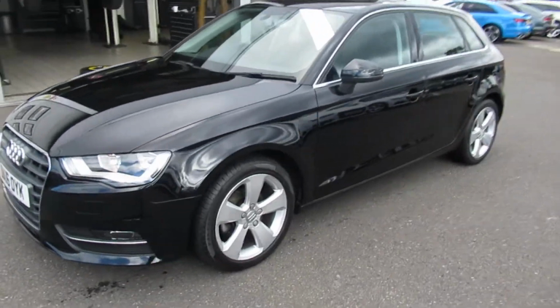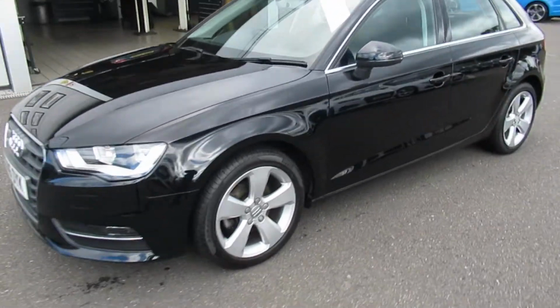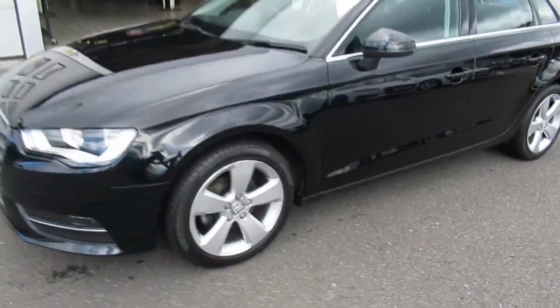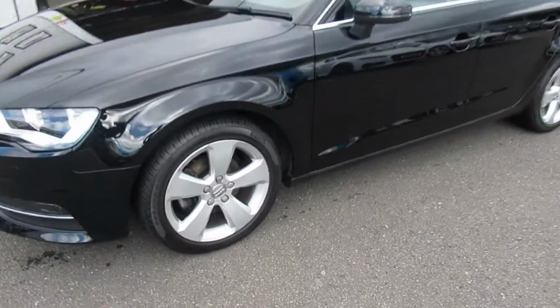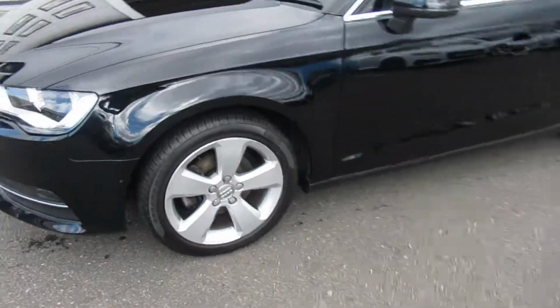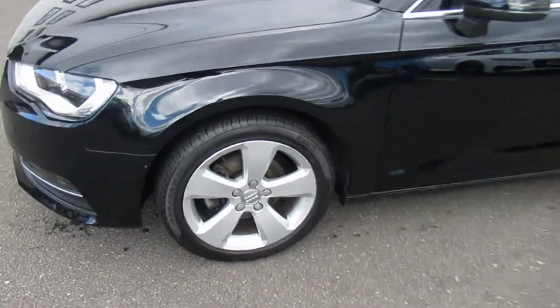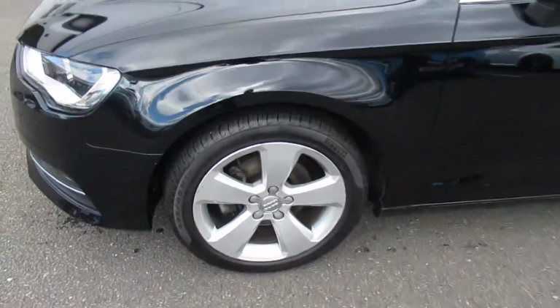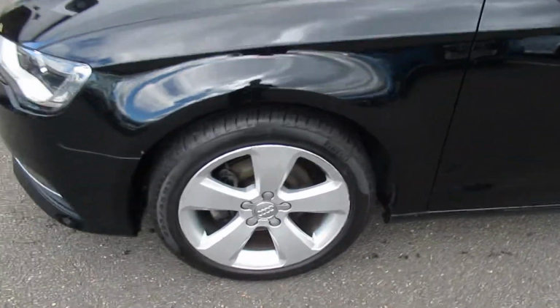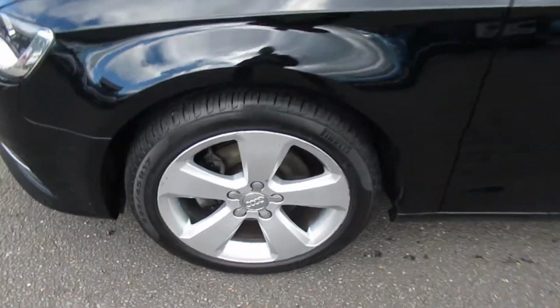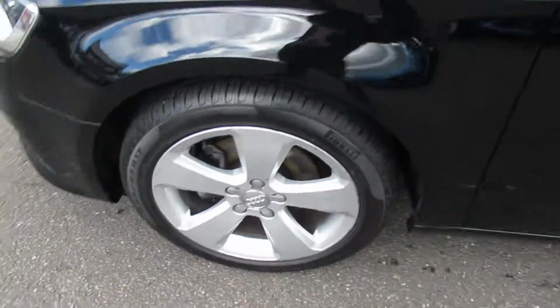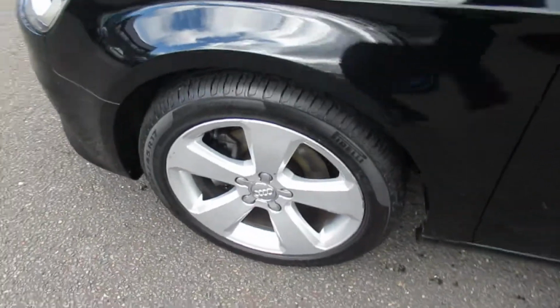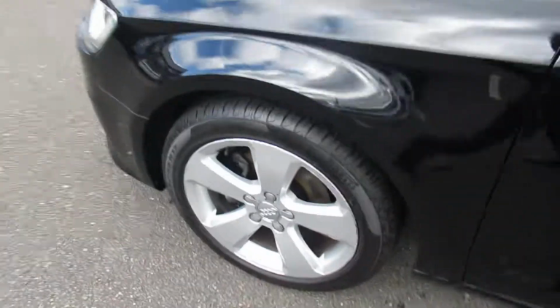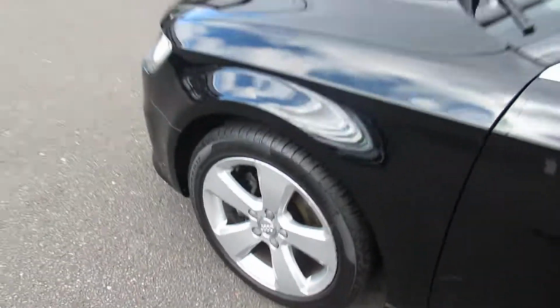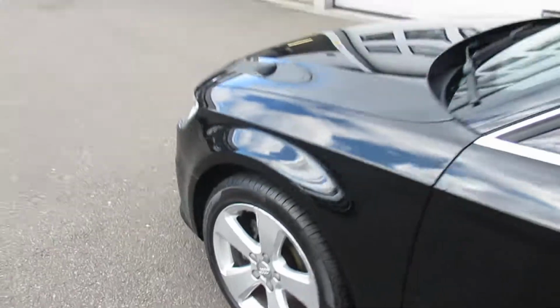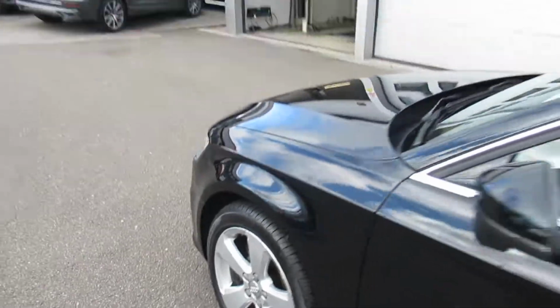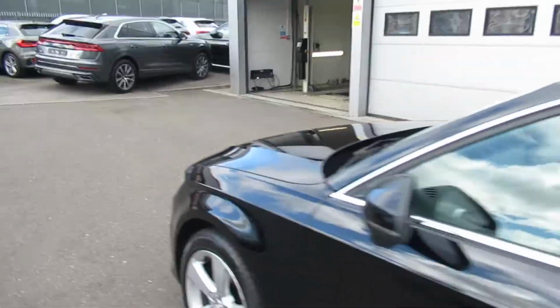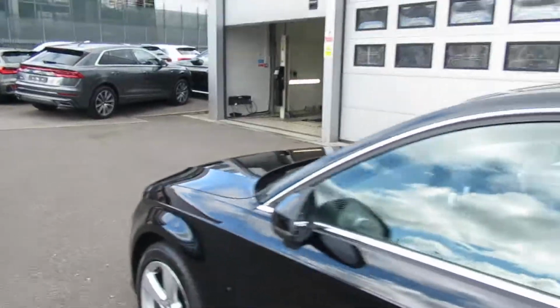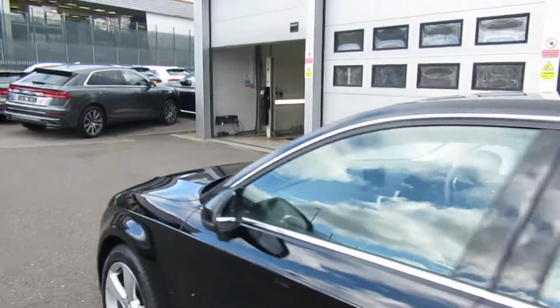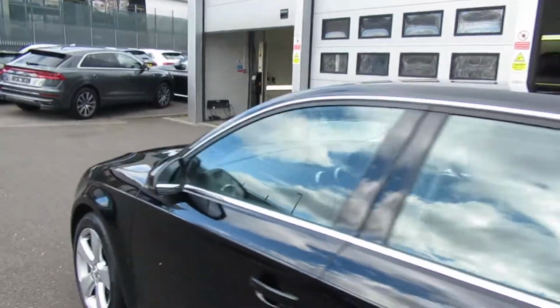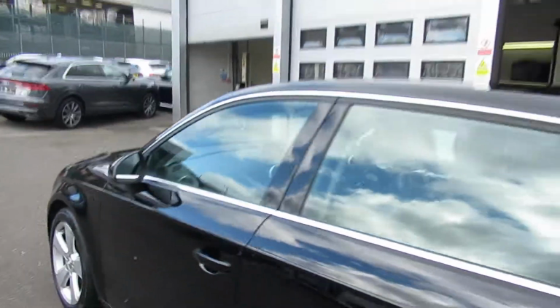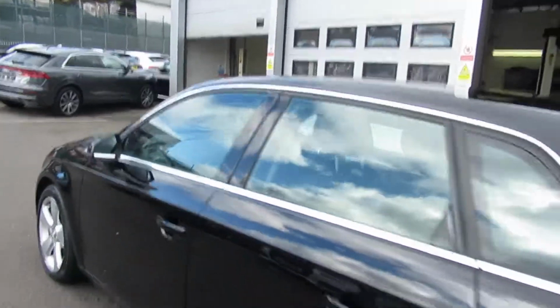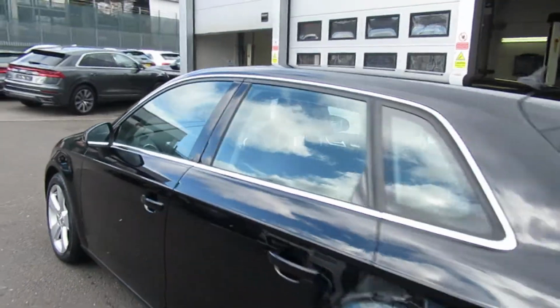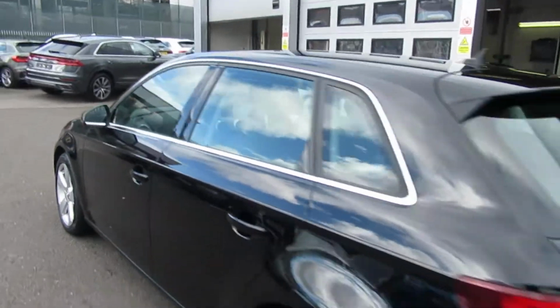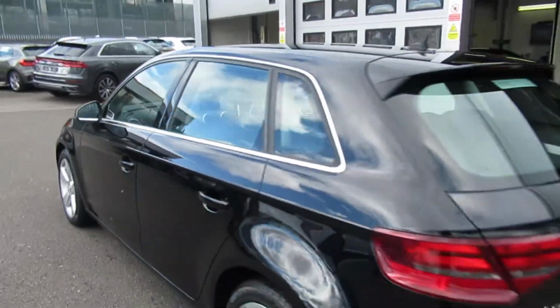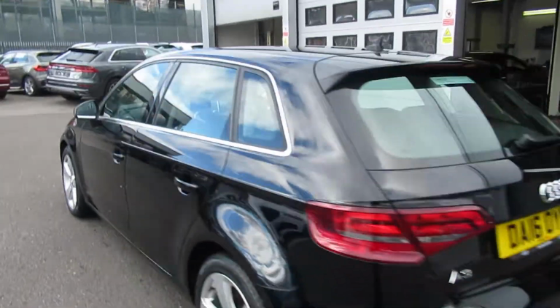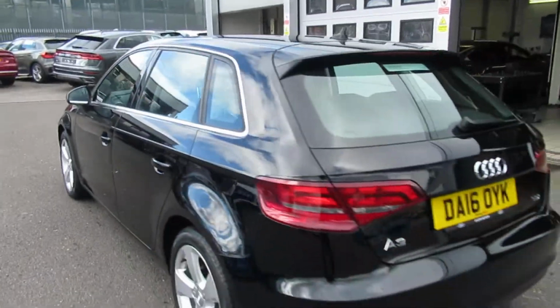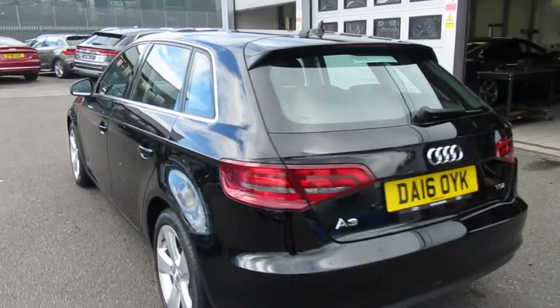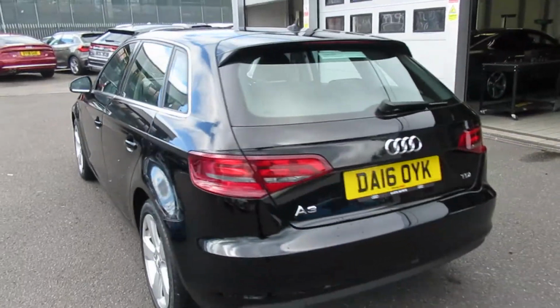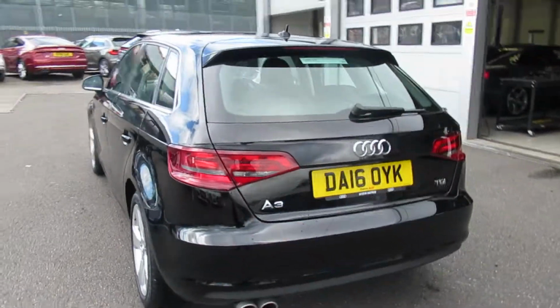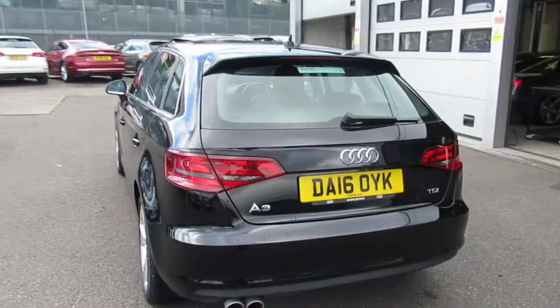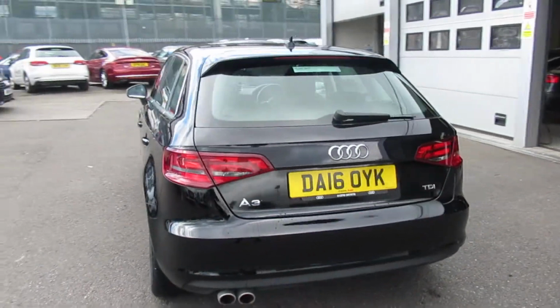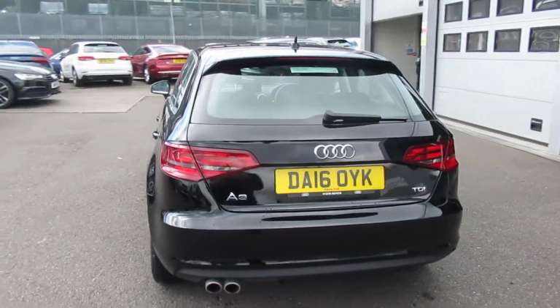Moving around to the side of the vehicle, we have the 17-inch 5-on design alloy wheels. Chrome surrounds on the exterior windows with the twin polished chrome exhaust.